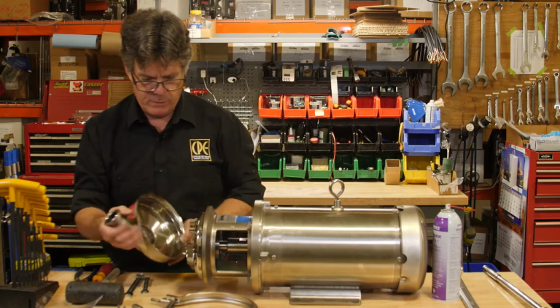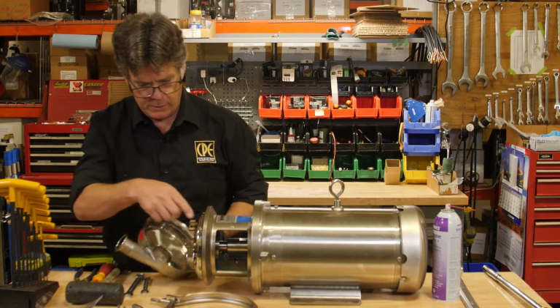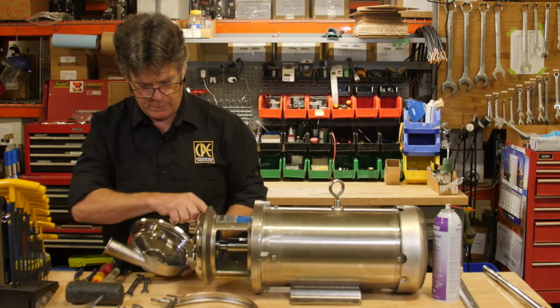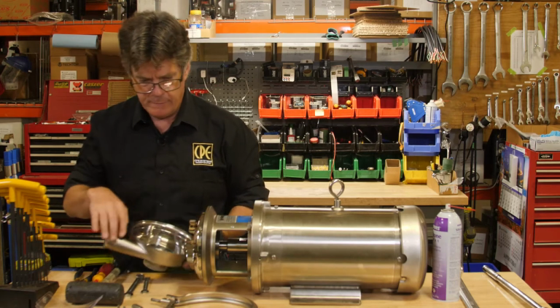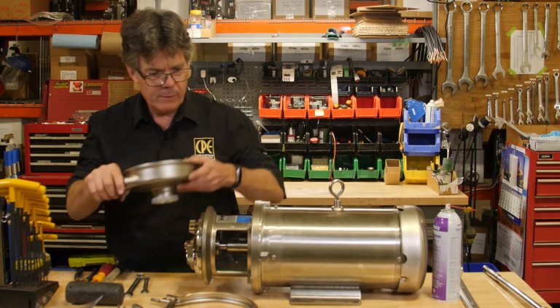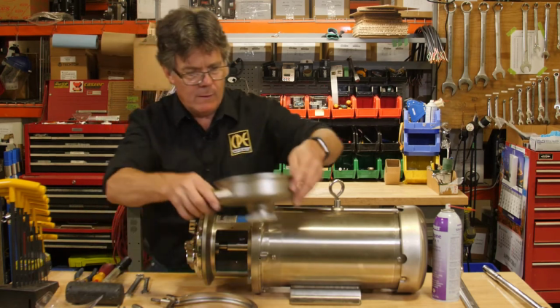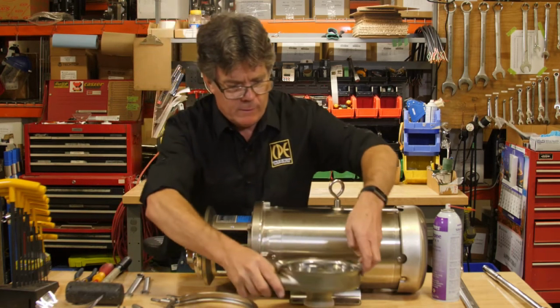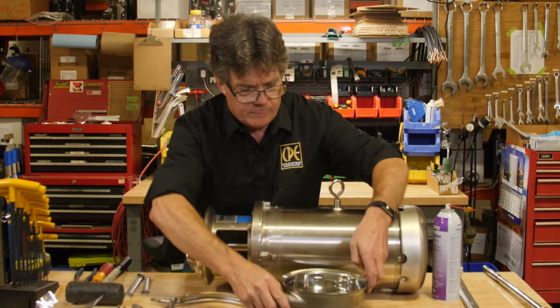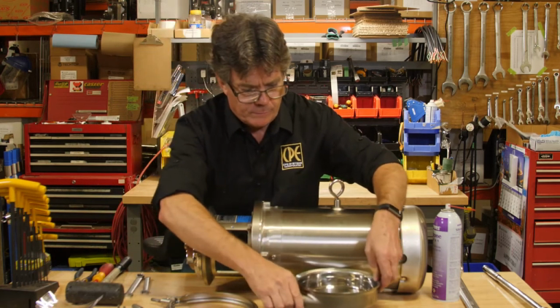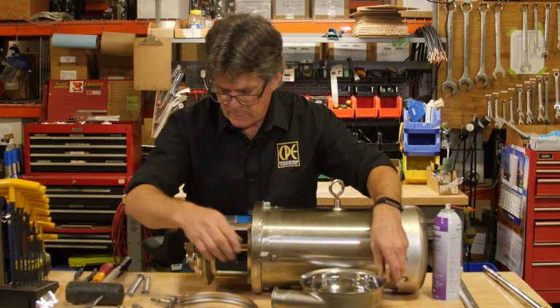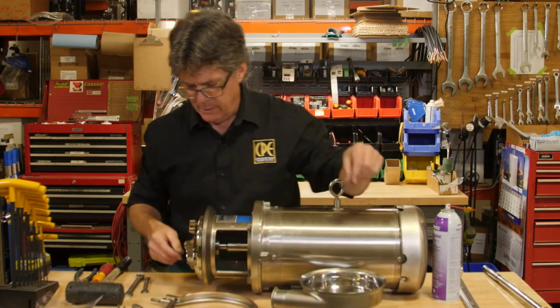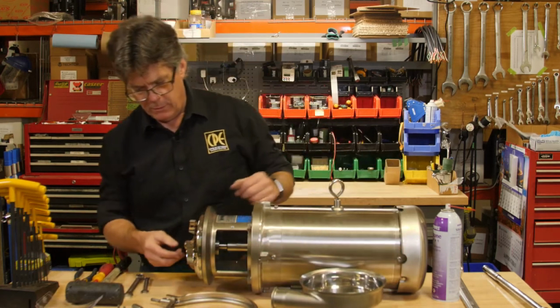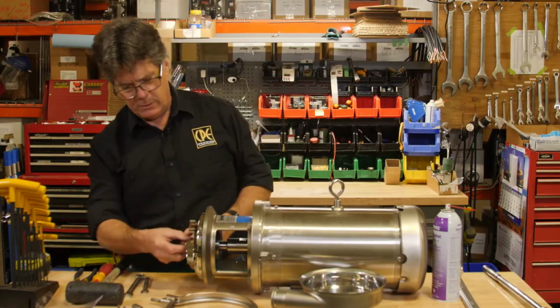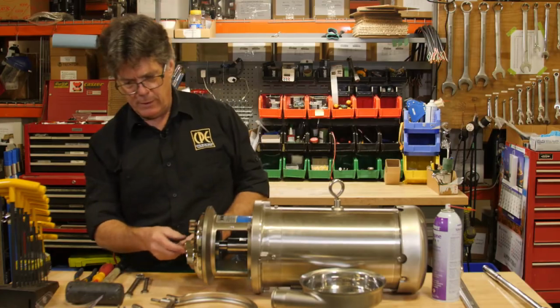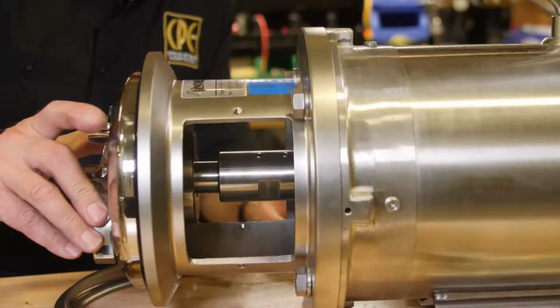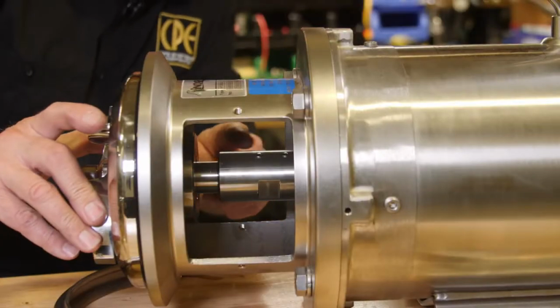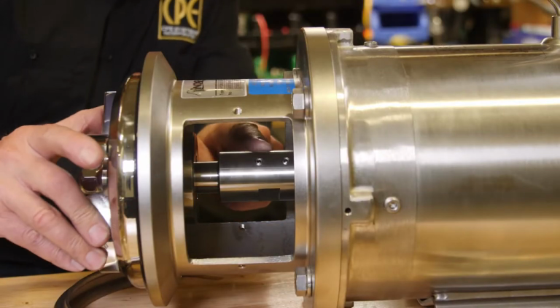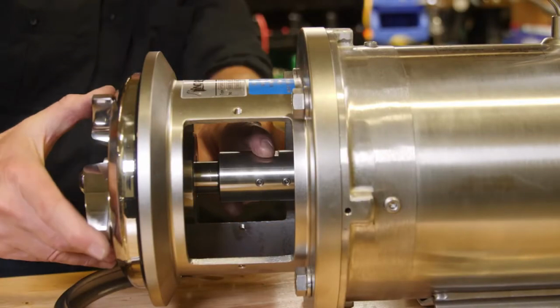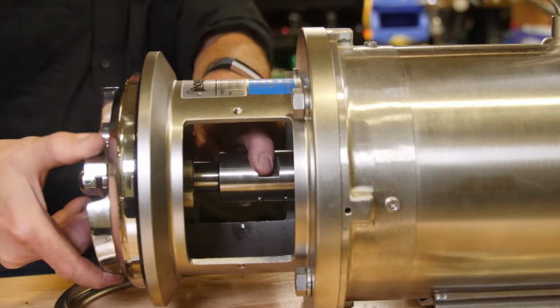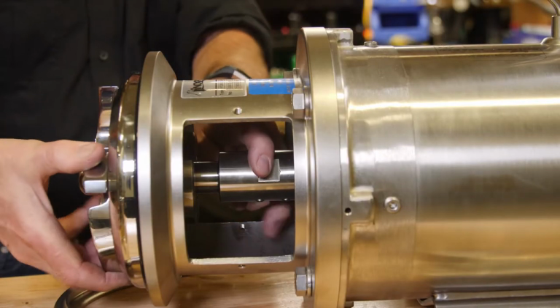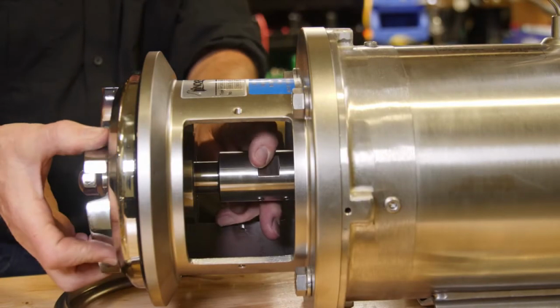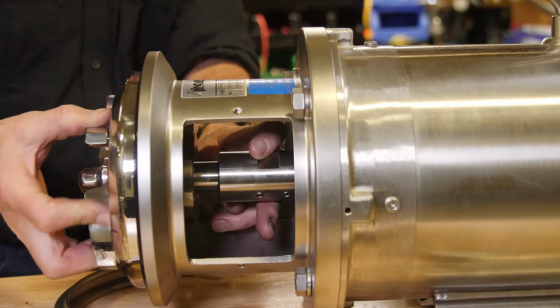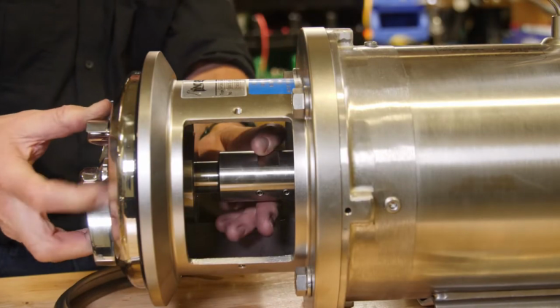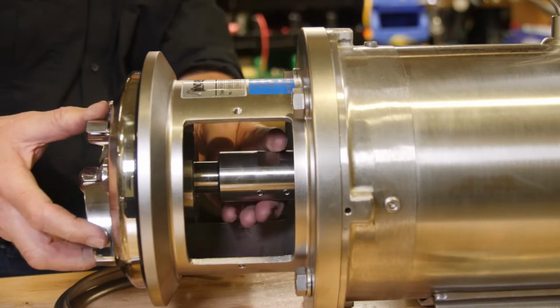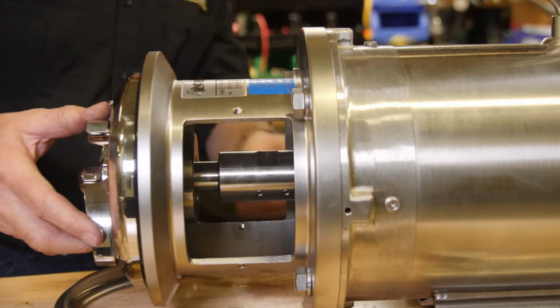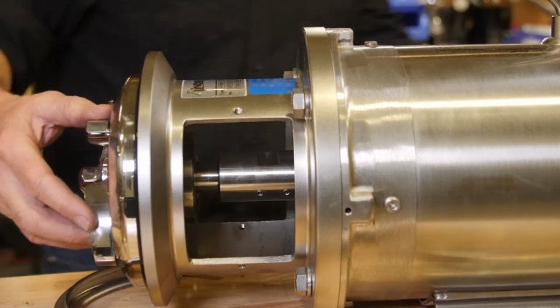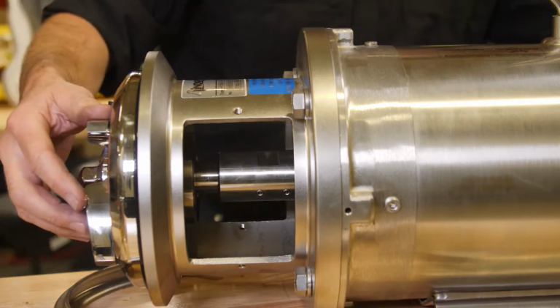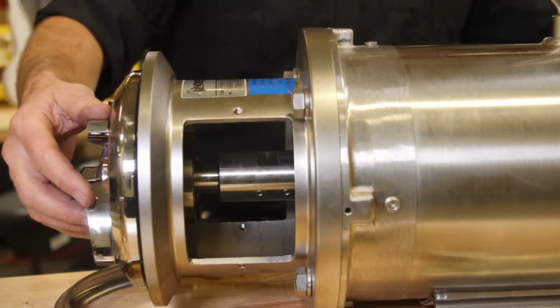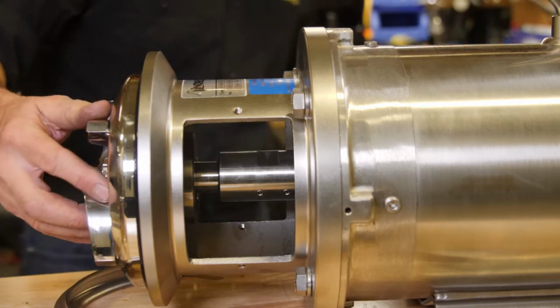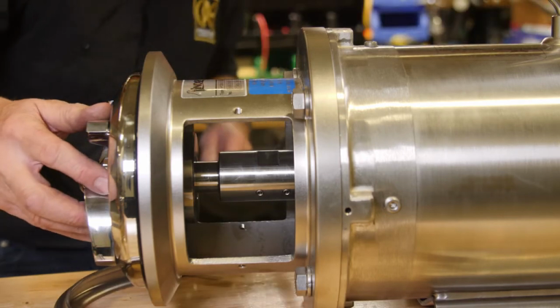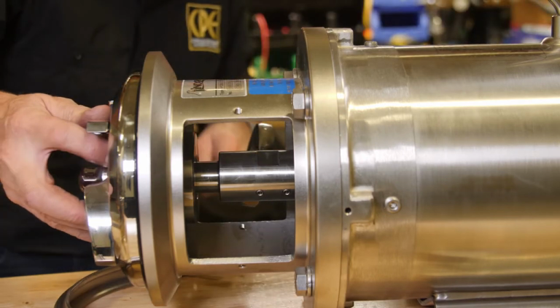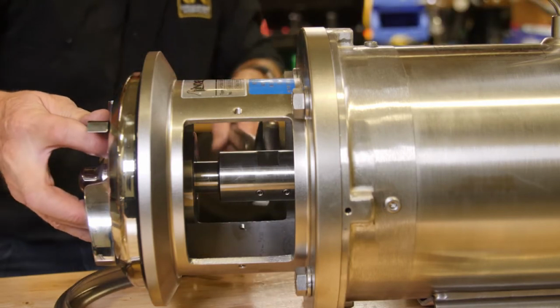There's an O-ring seal right there. Now we have to do the impeller nut. Rotate the shaft until I can find these flats, top and bottom. Then I can put the wrench on there to hold the shaft and undo the nut.